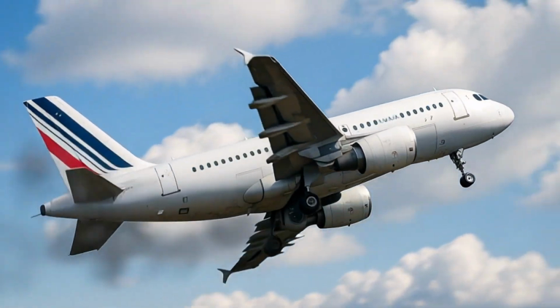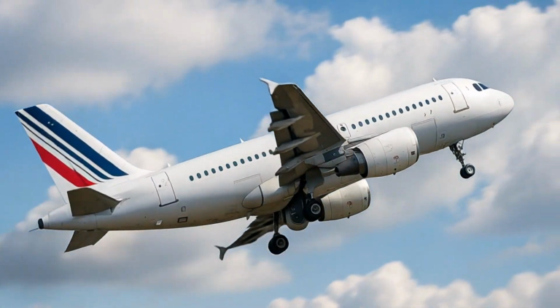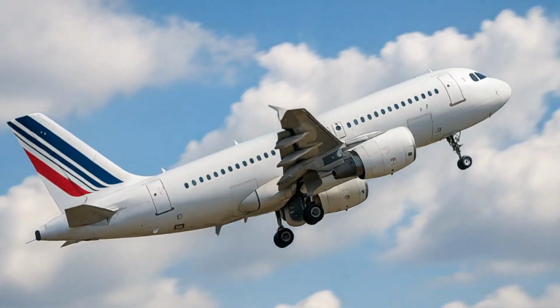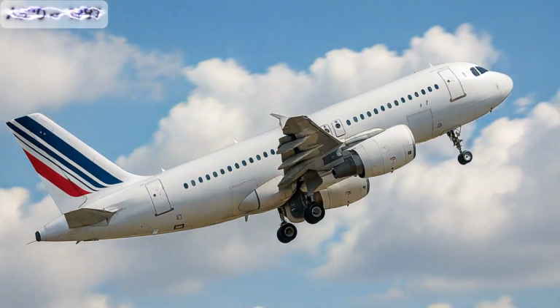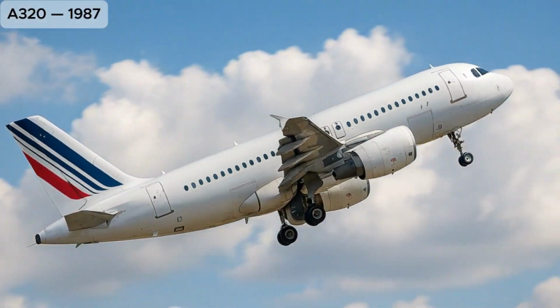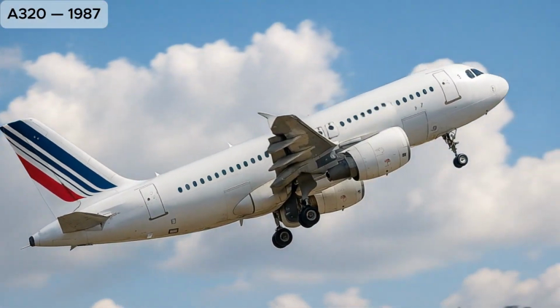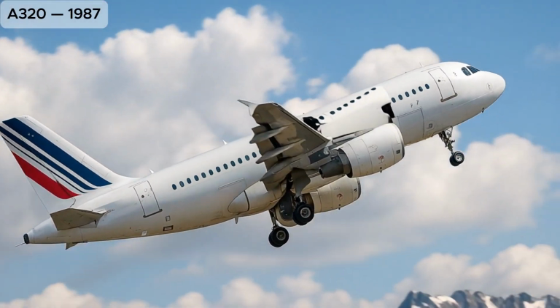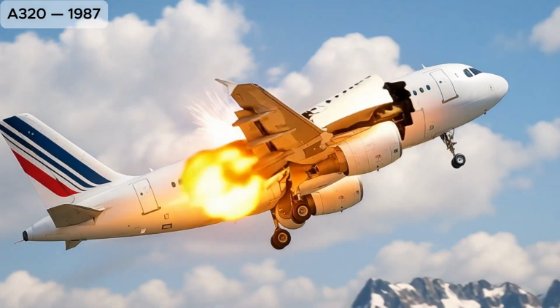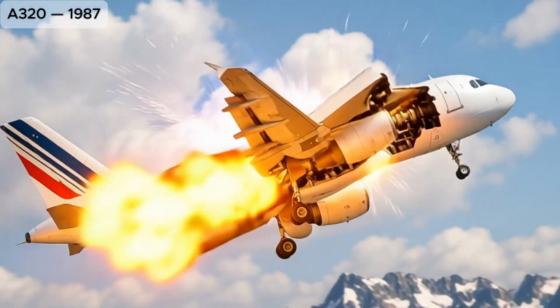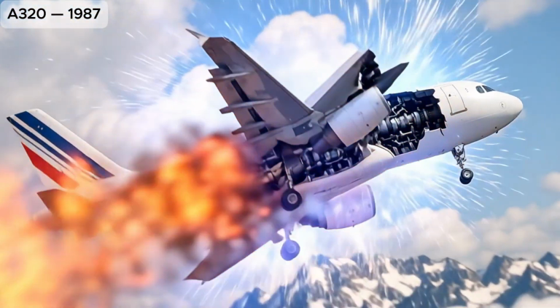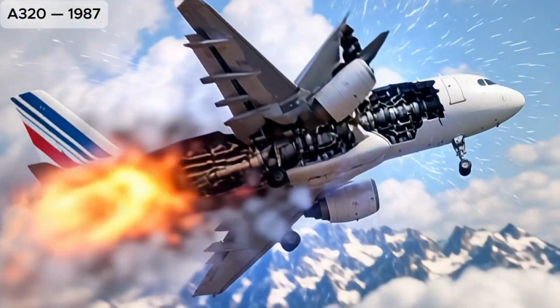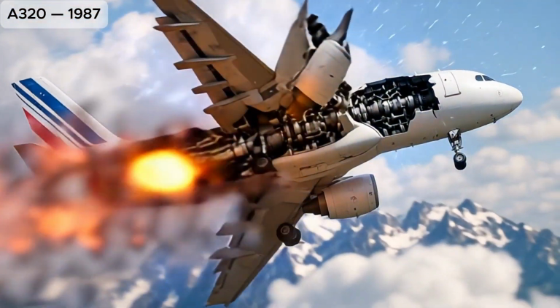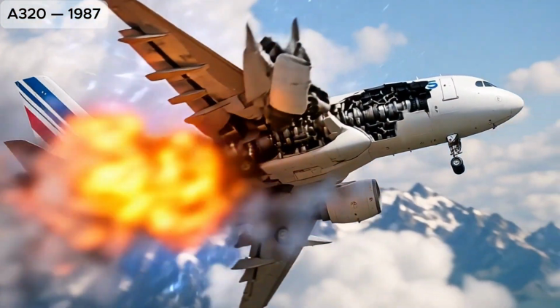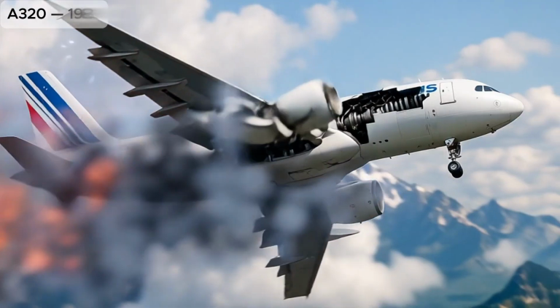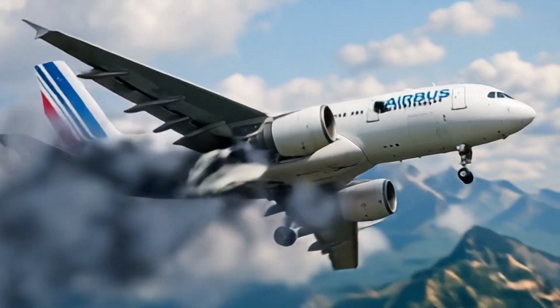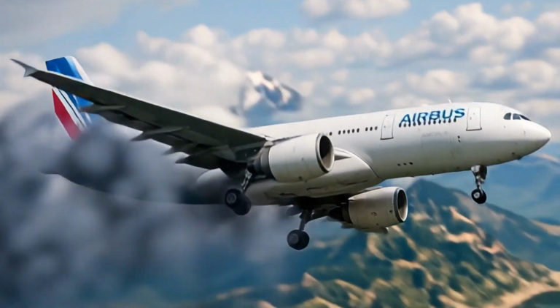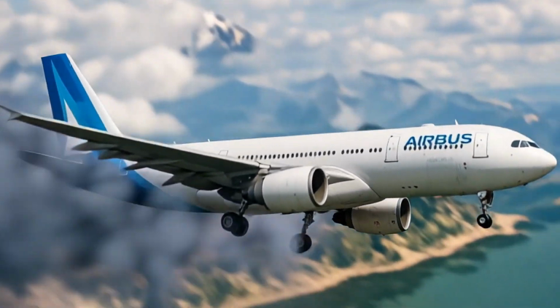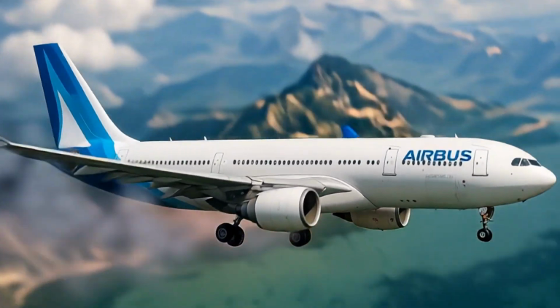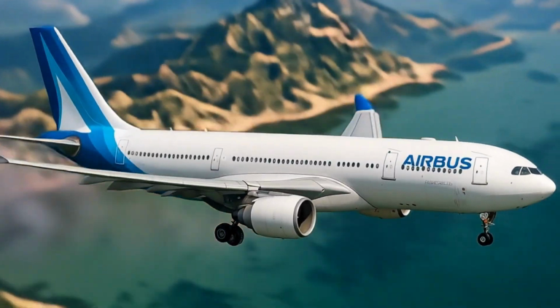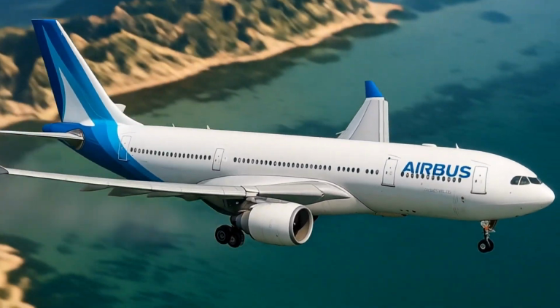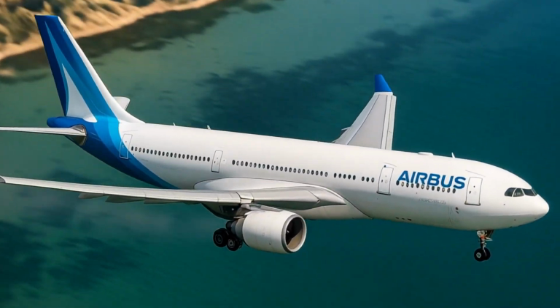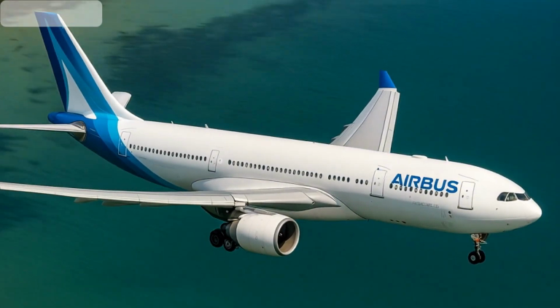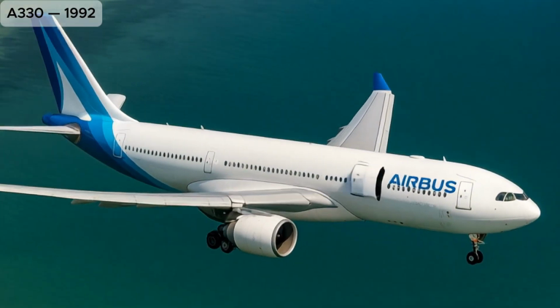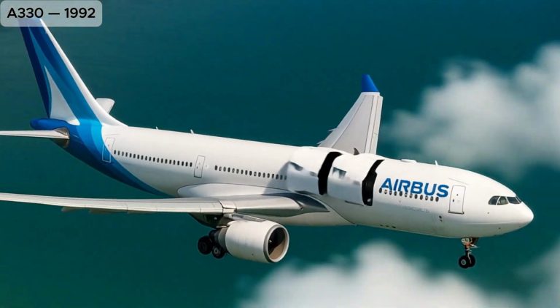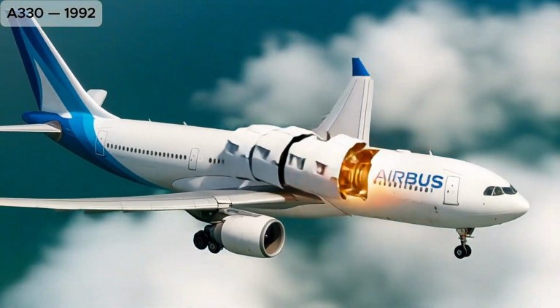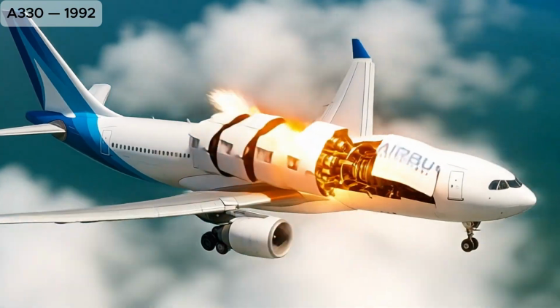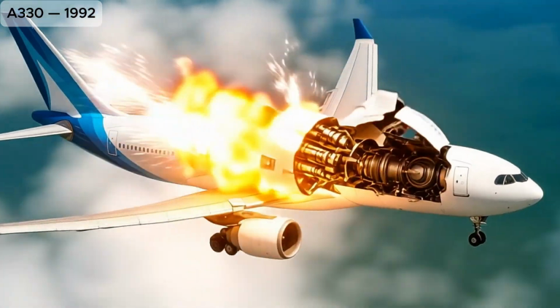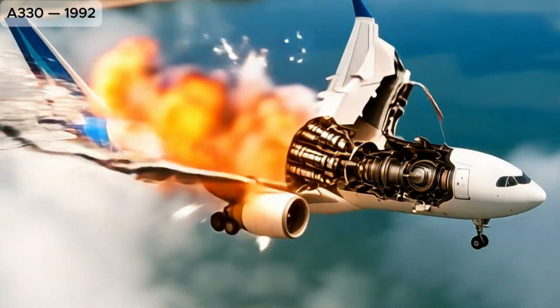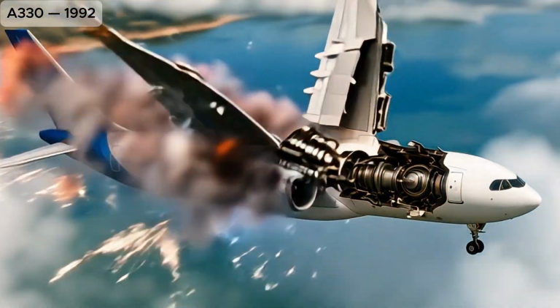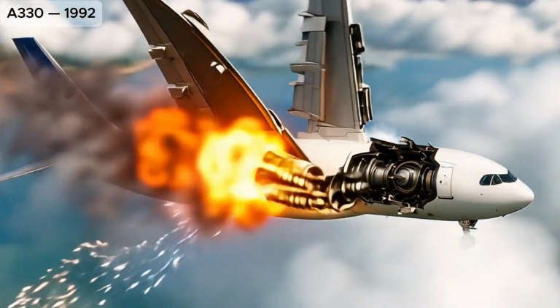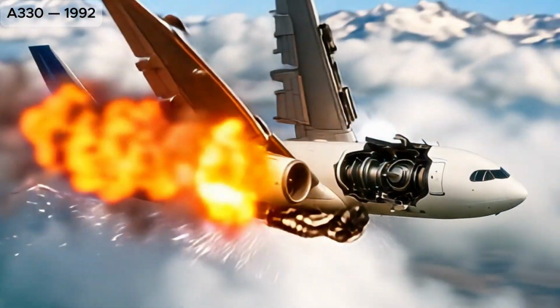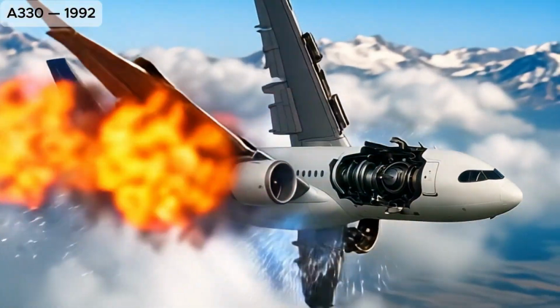A320, the pioneer of fly-by-wire technology in commercial jets, a global bestseller. A330, a versatile, long-range, twin-engine wide-body popular for intercontinental flights.